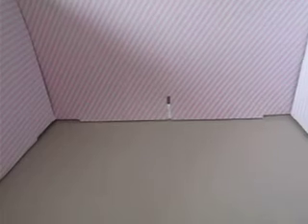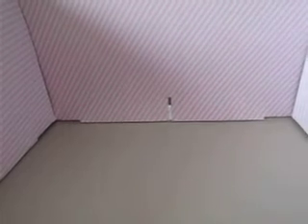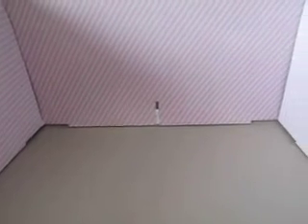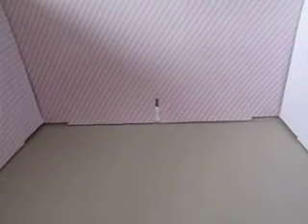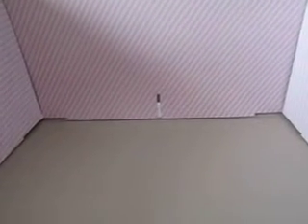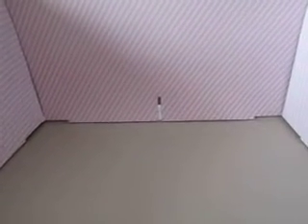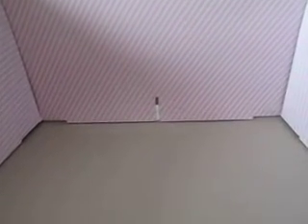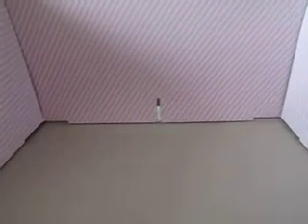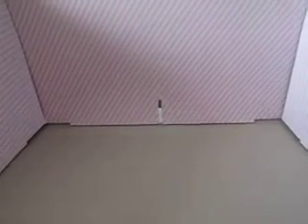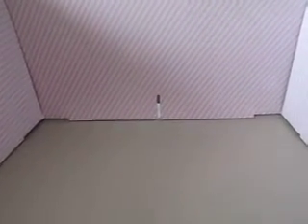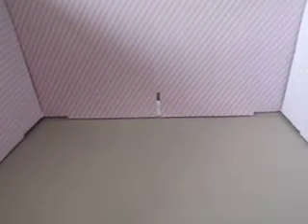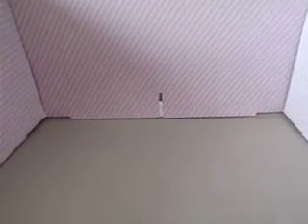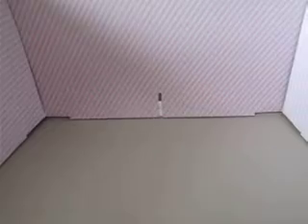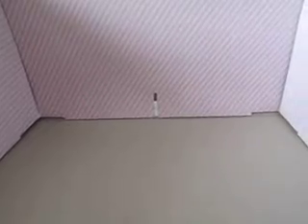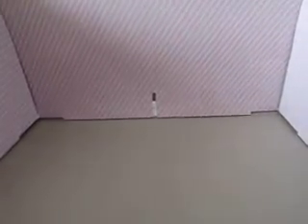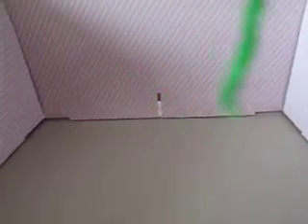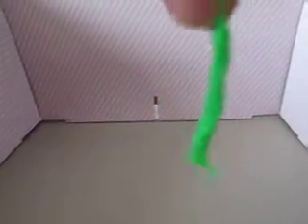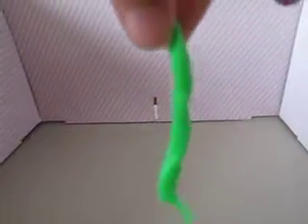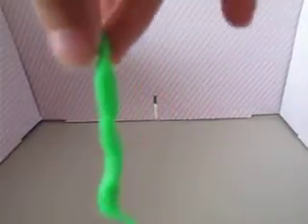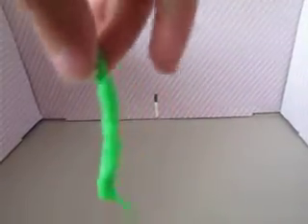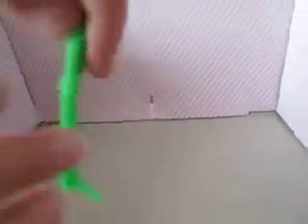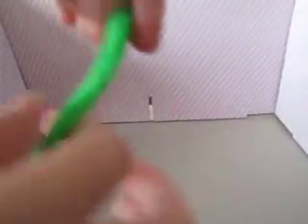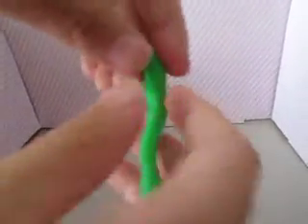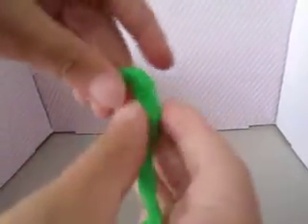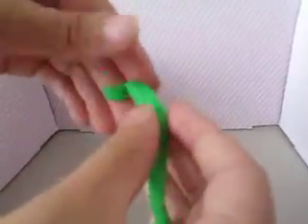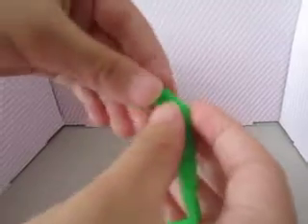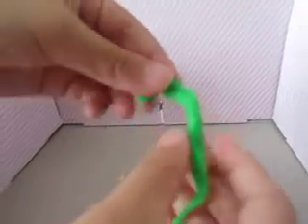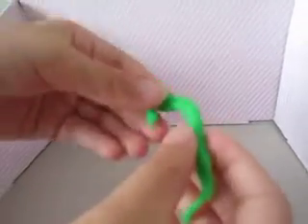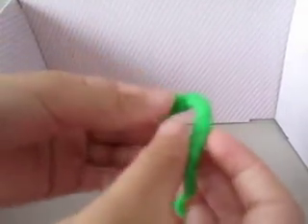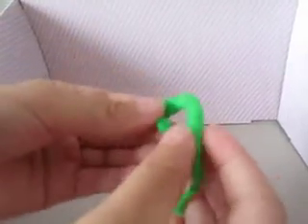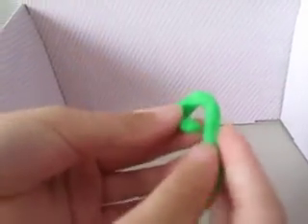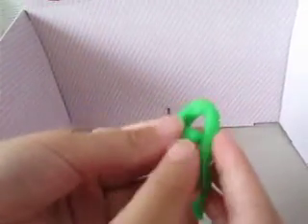How to make a scarf for Fishman. Where is the Fishman? What is this? Scarf. How to make this? By Play-Doh.